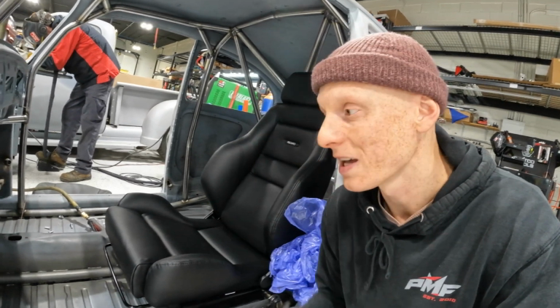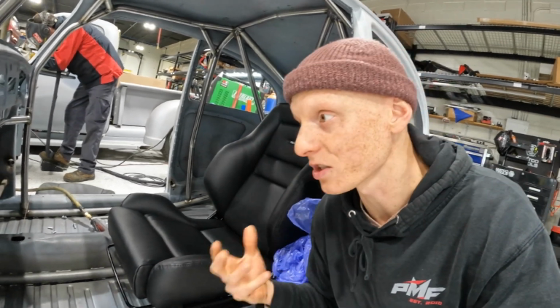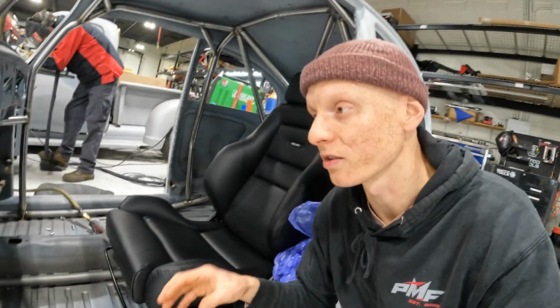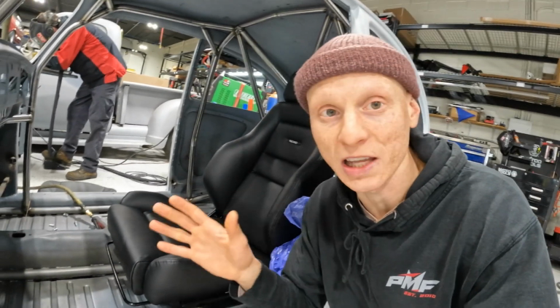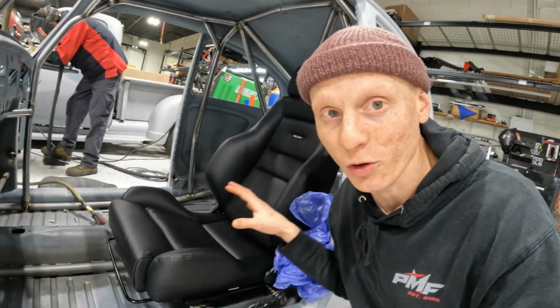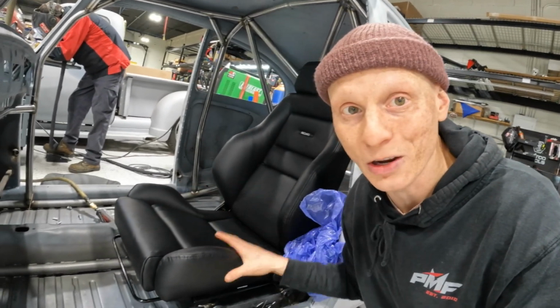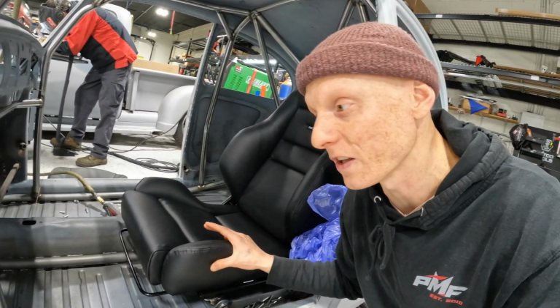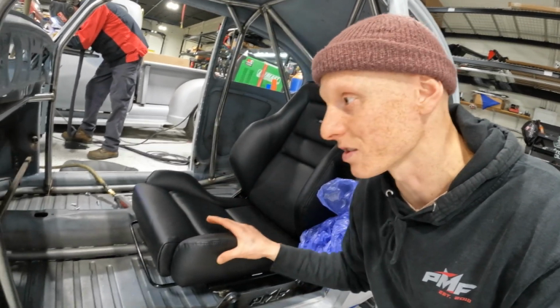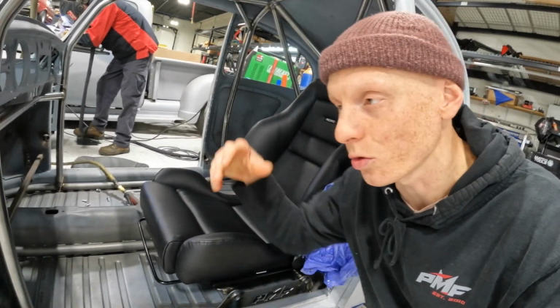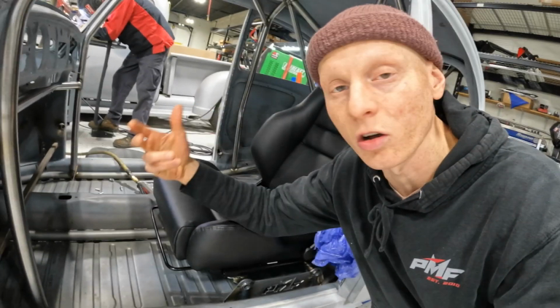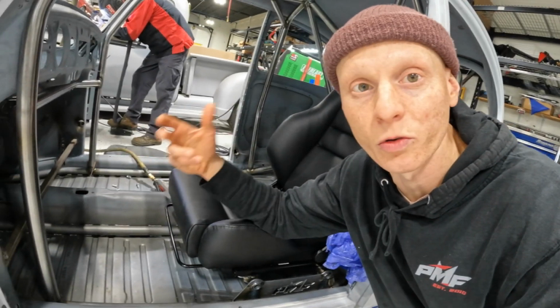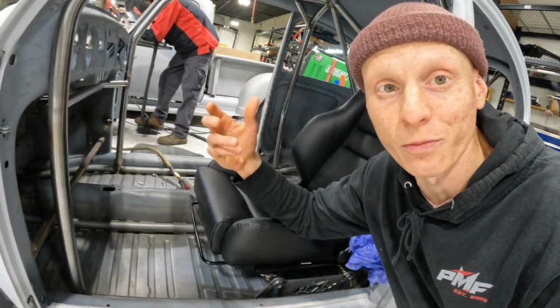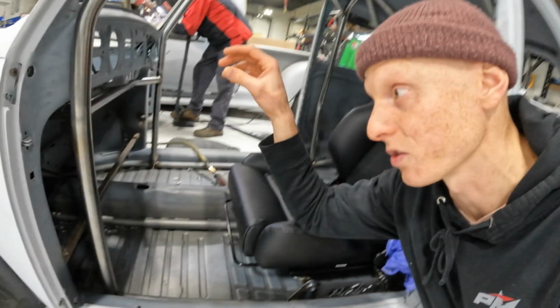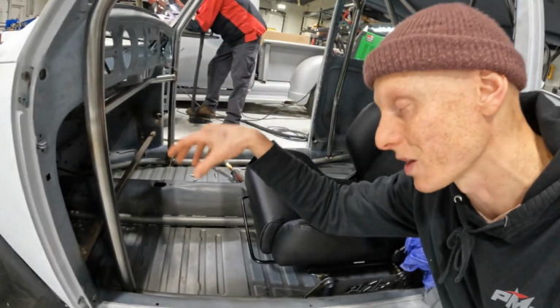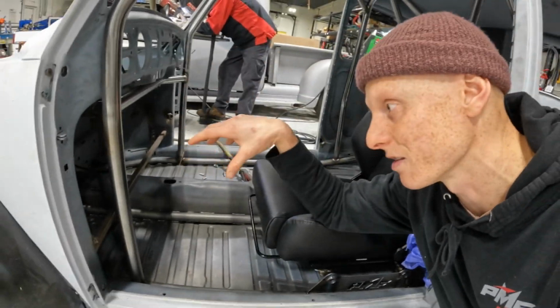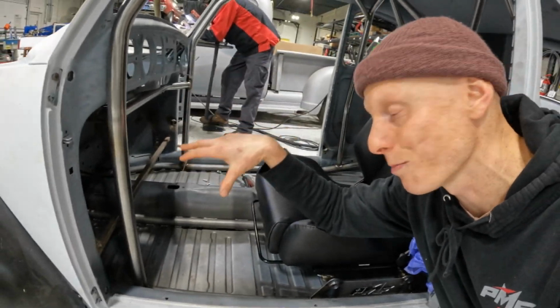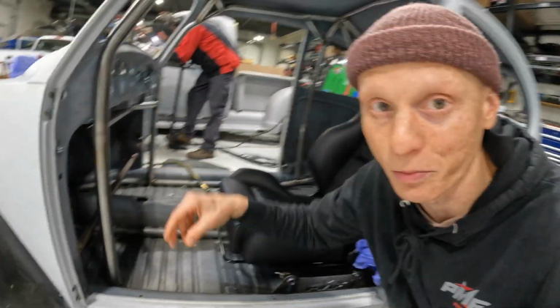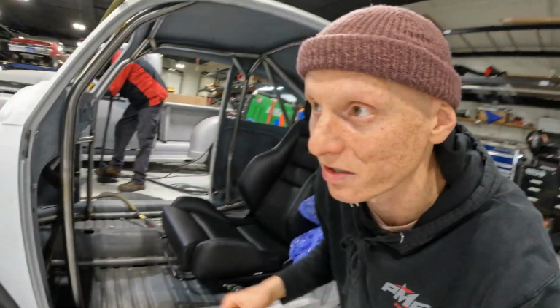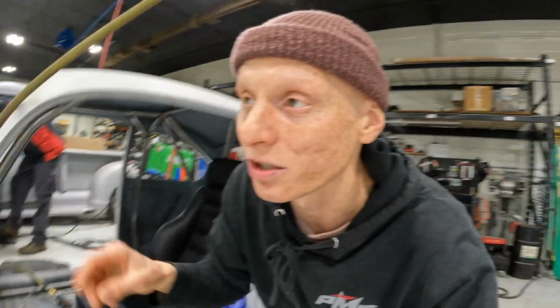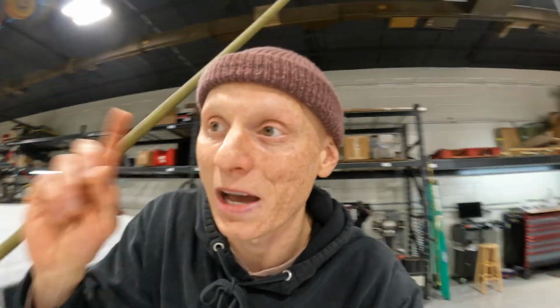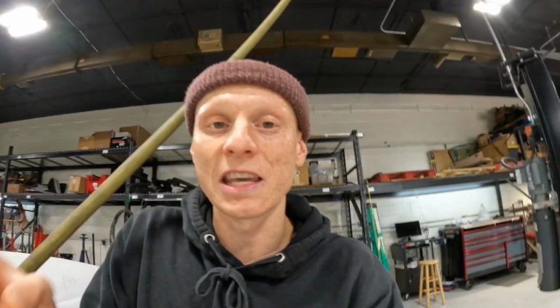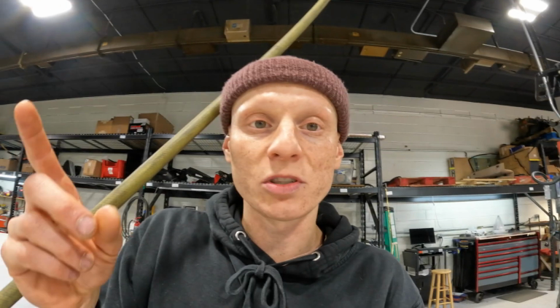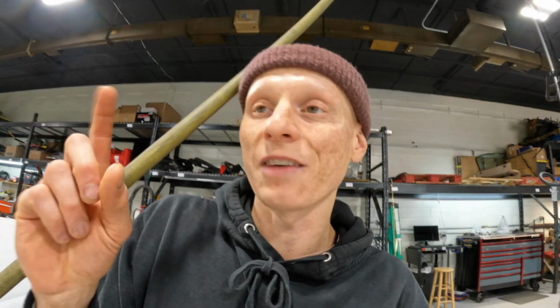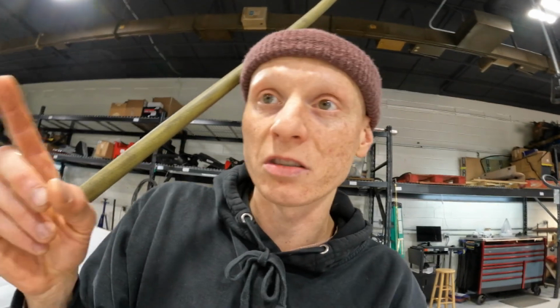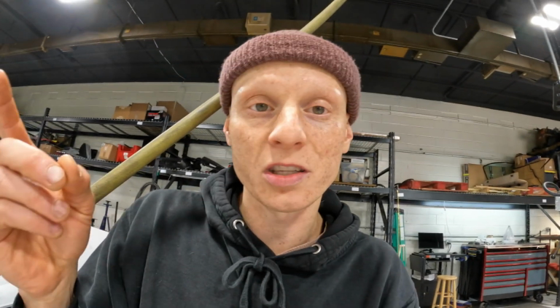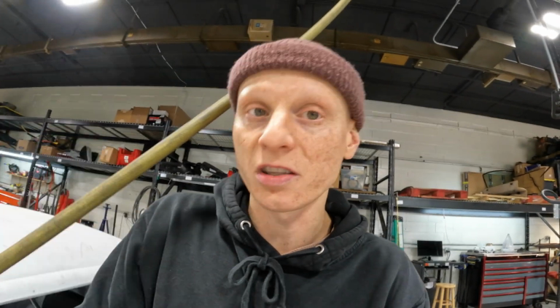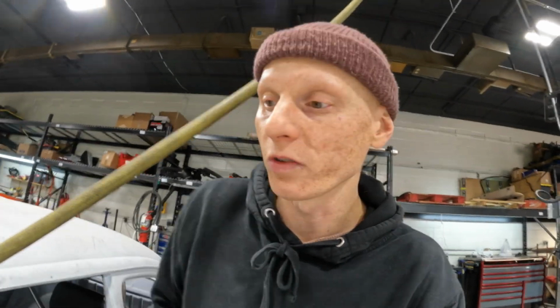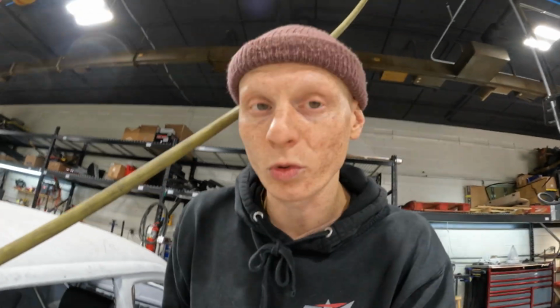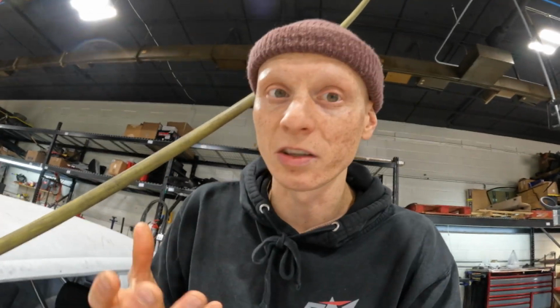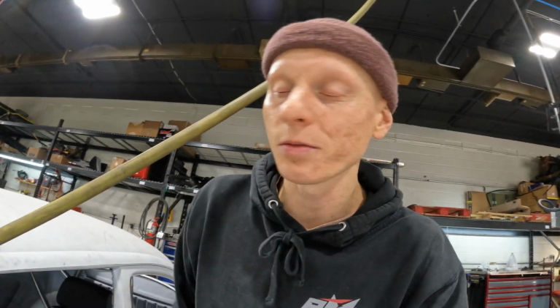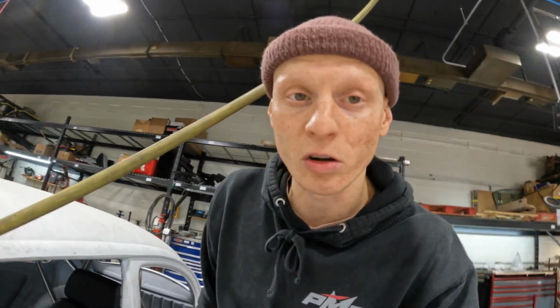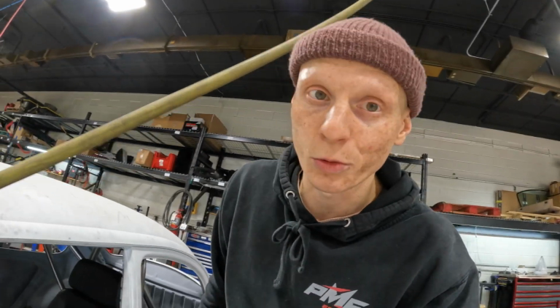Now in this one, since we got the driver in here and fitted for the seats, we can also fit them for the steering and the pedal components. I've got Max laying out some of the aftermarket steering stuff on the table over there. We're gonna take a look at the kit and get started on this one.